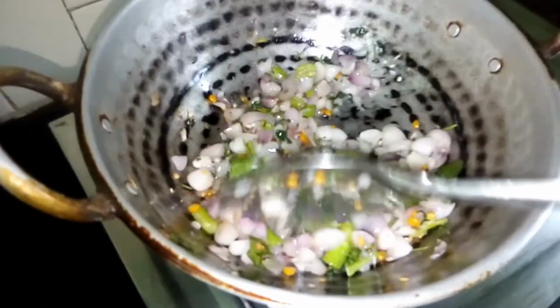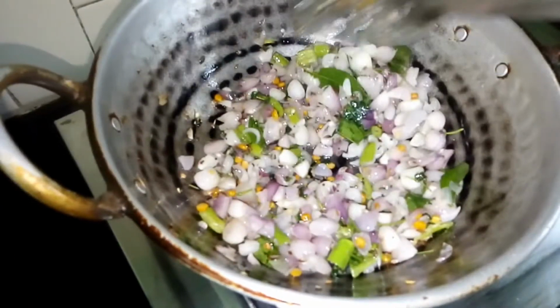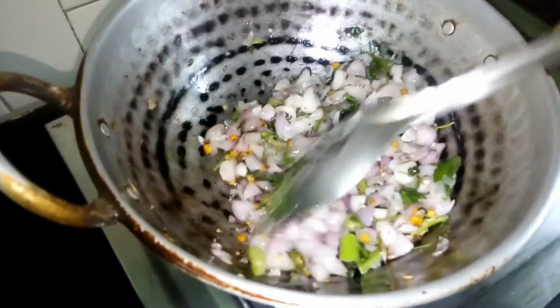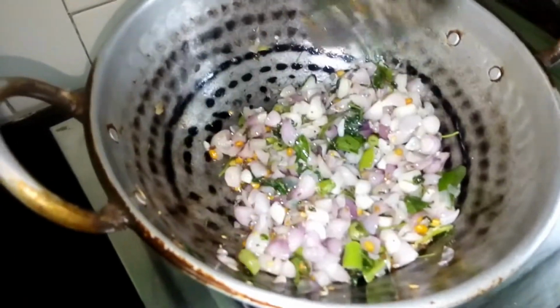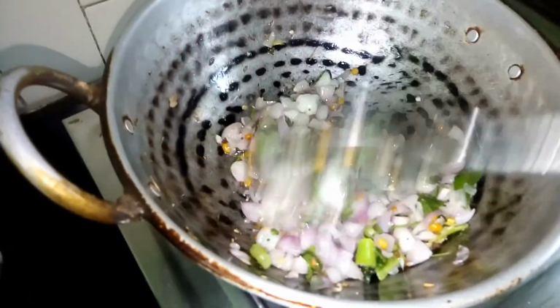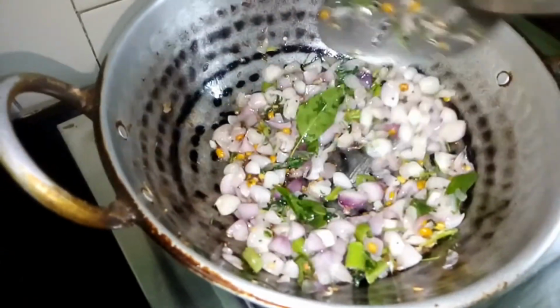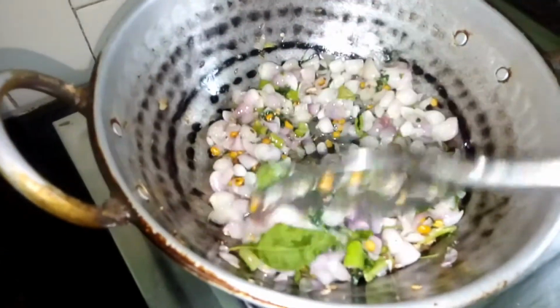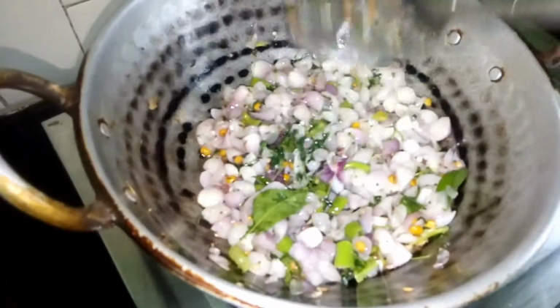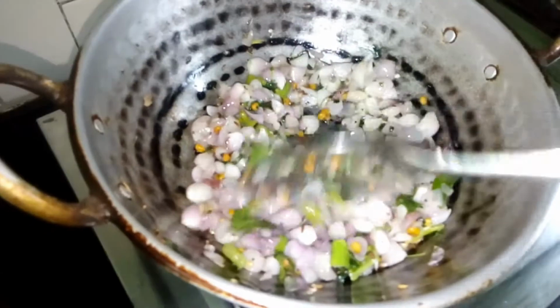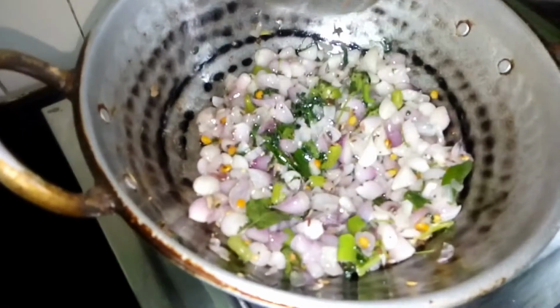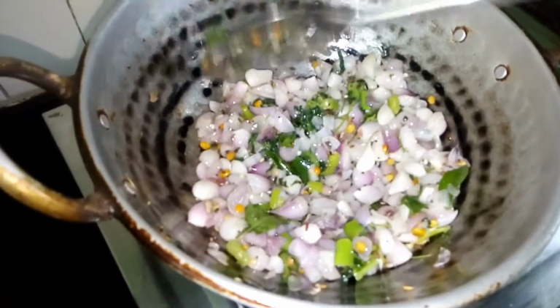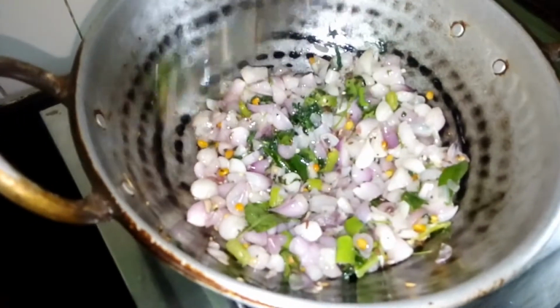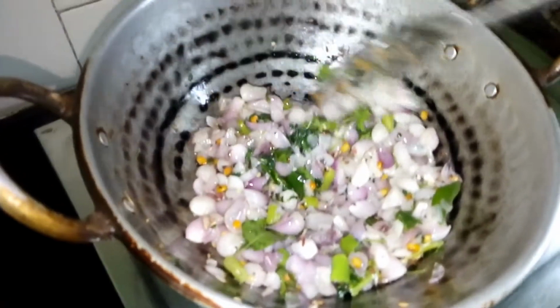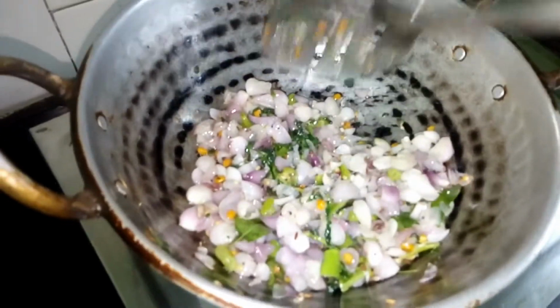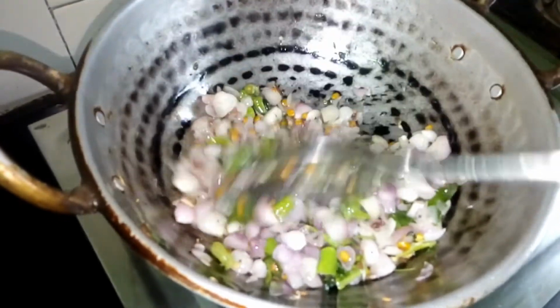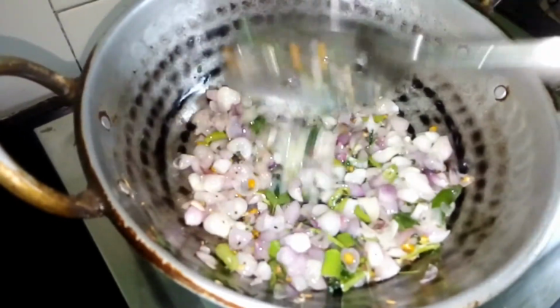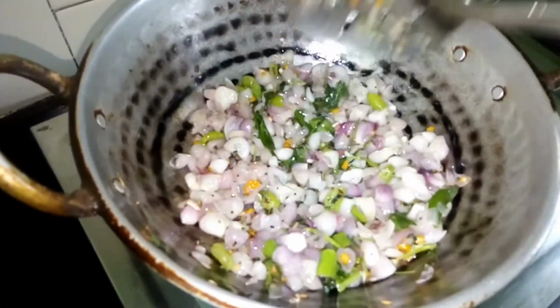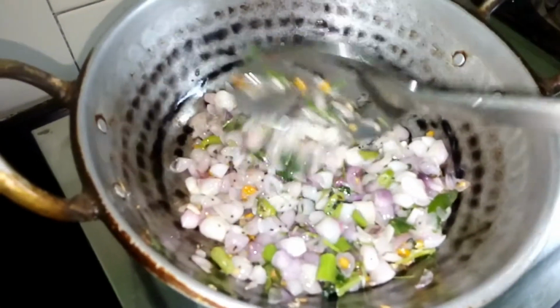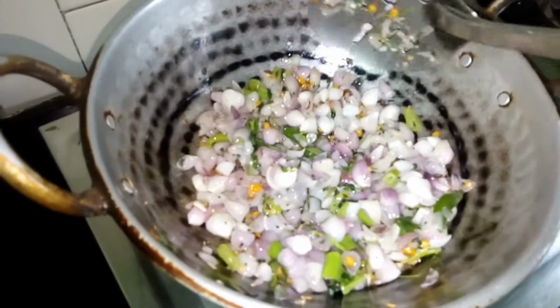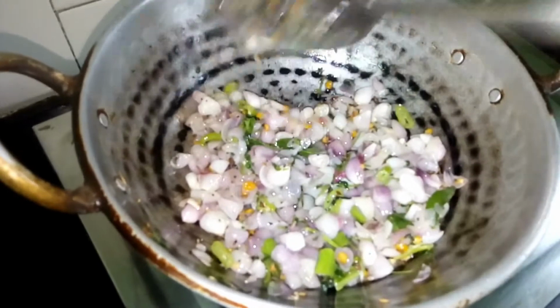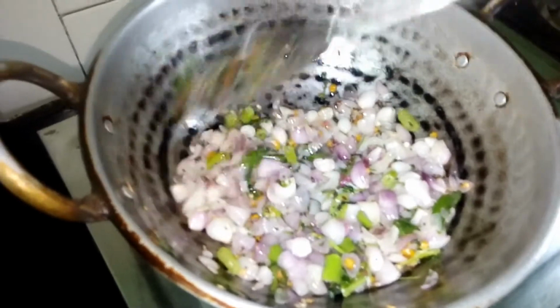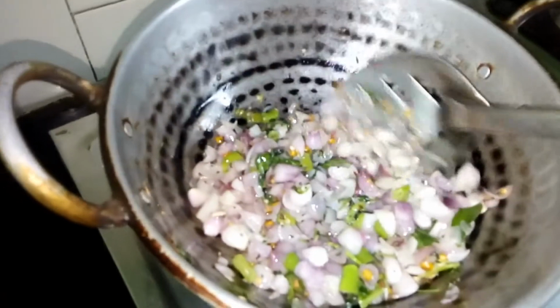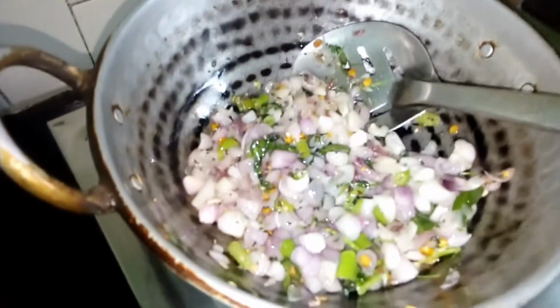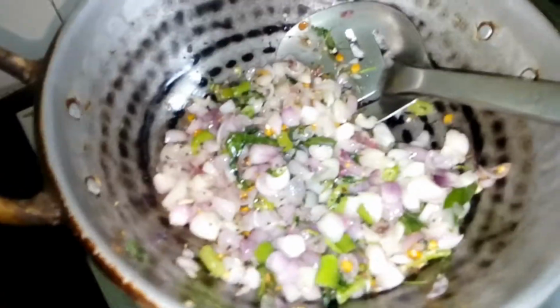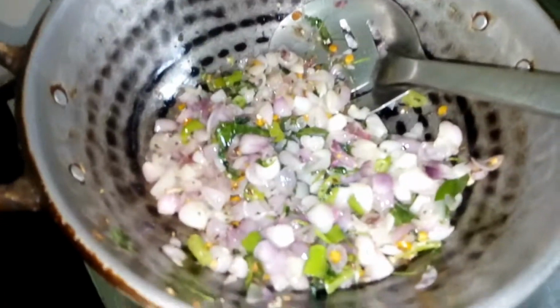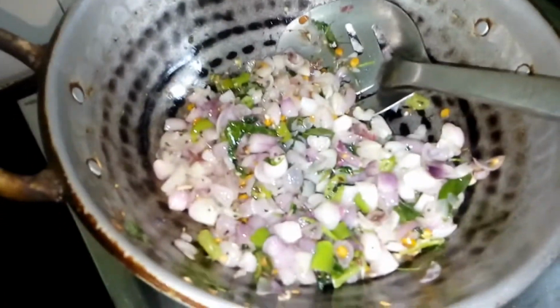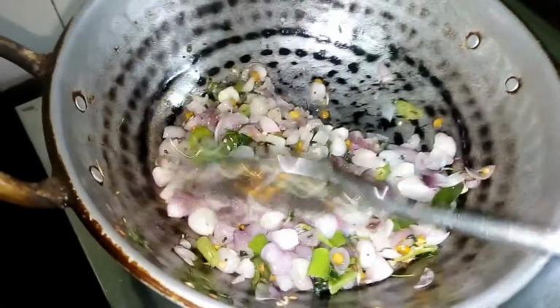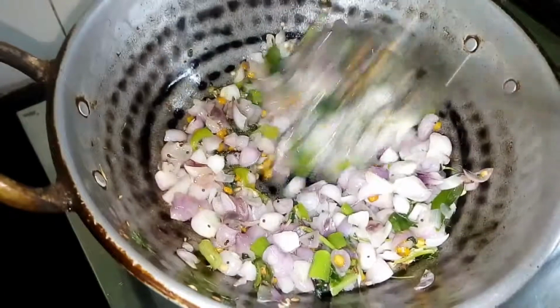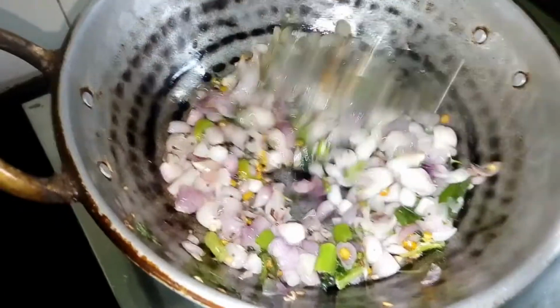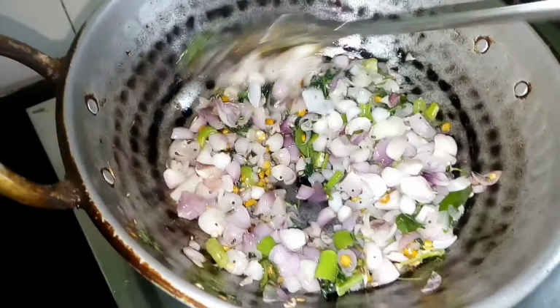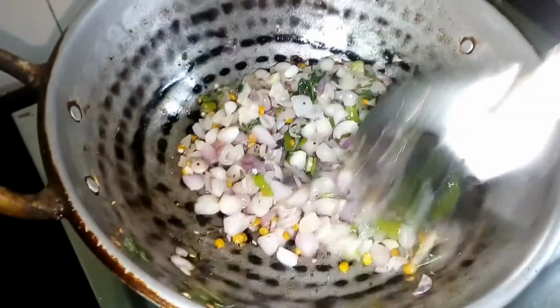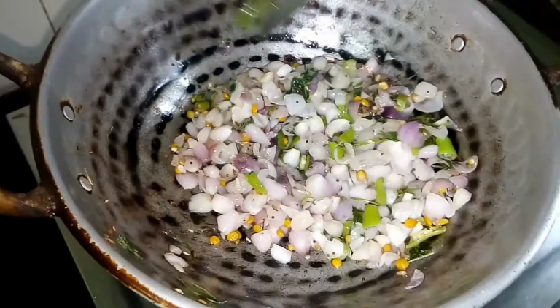I will add more to the ingredients. Now I will add a little to the ingredients.